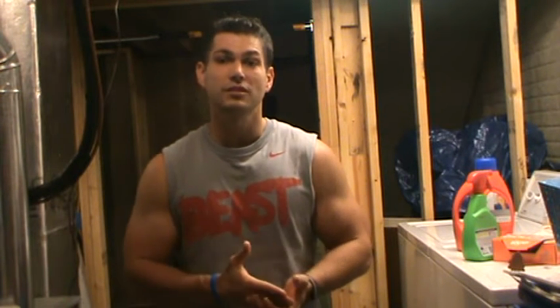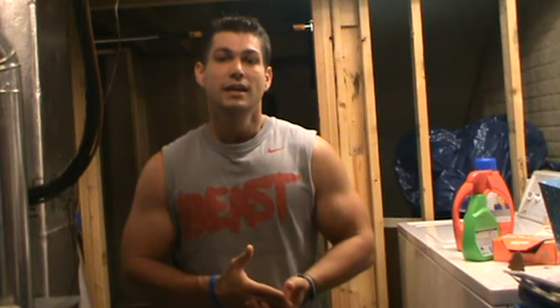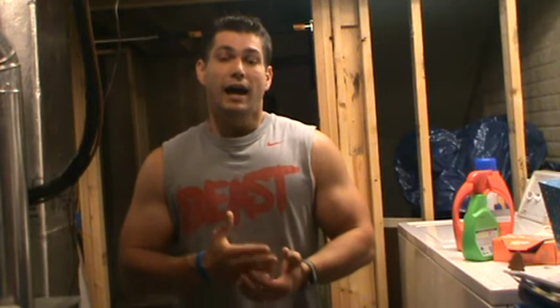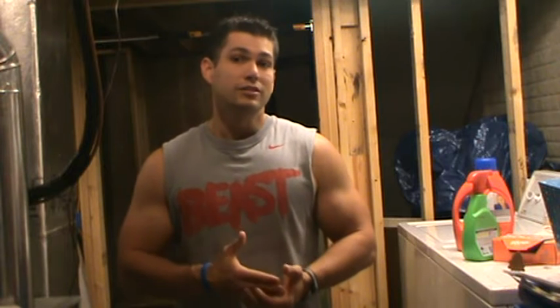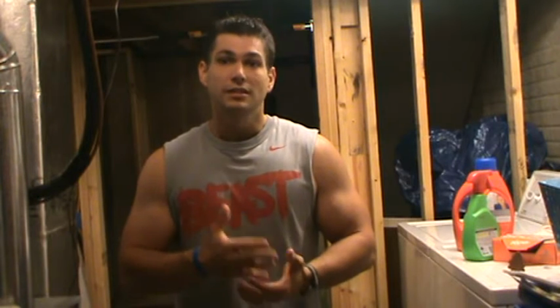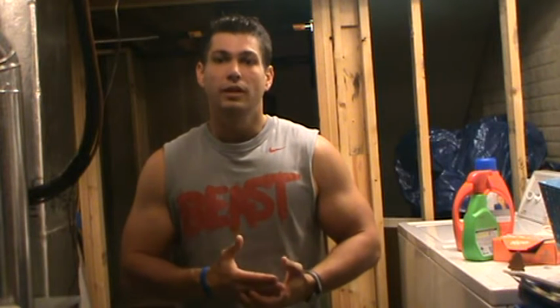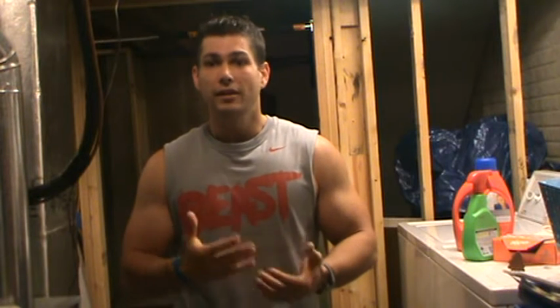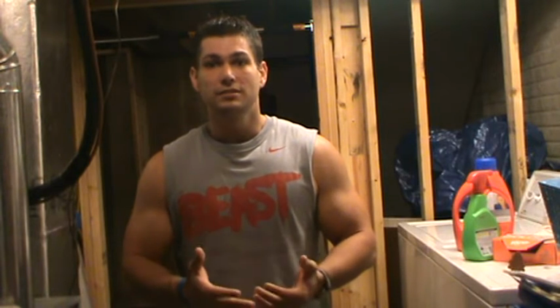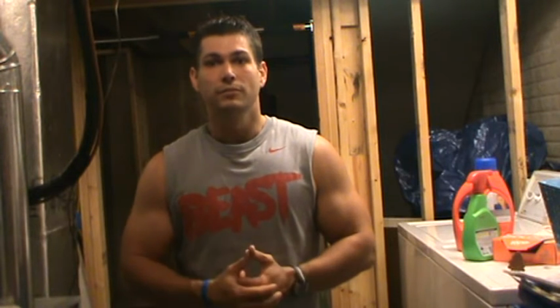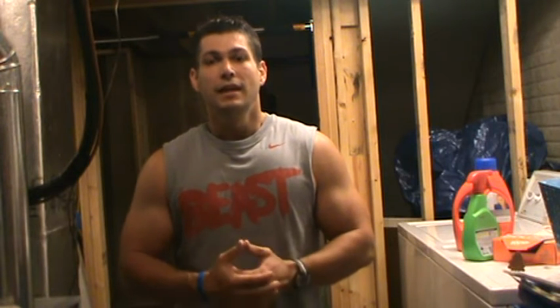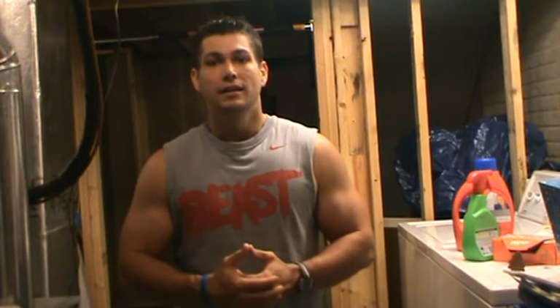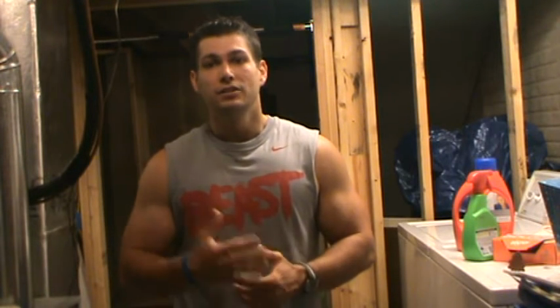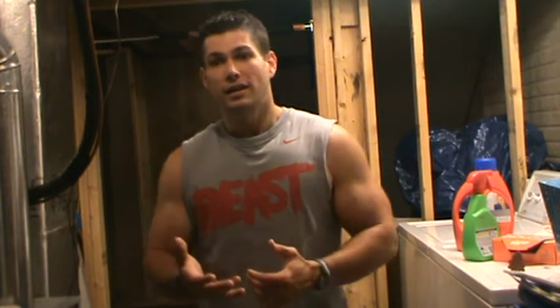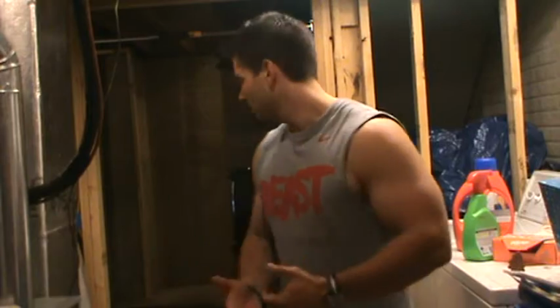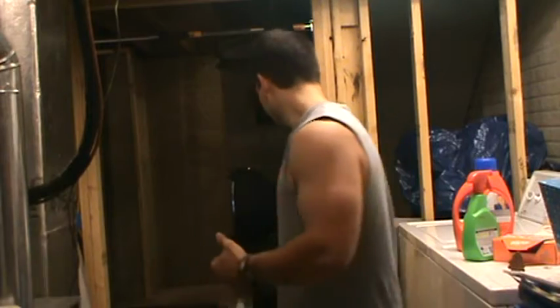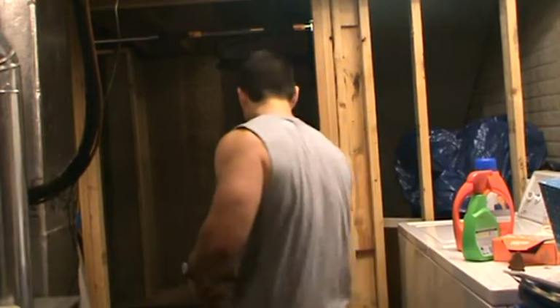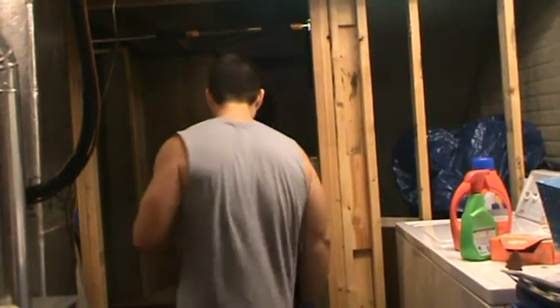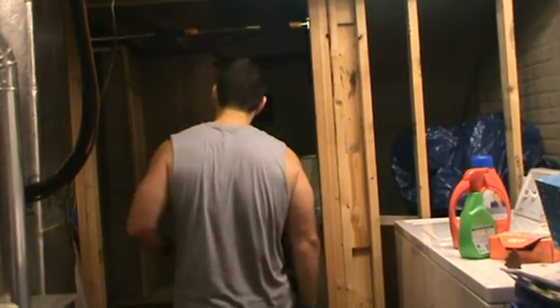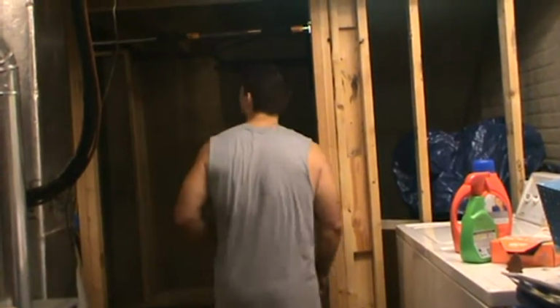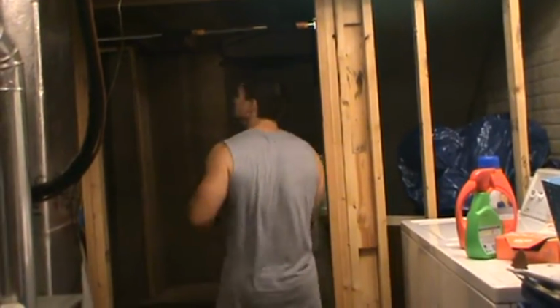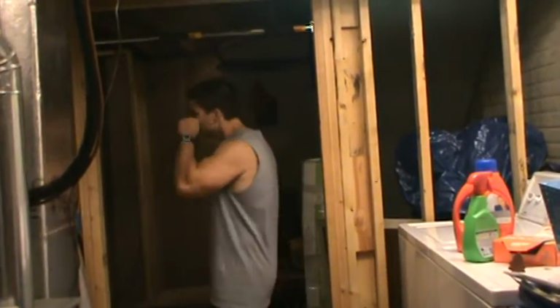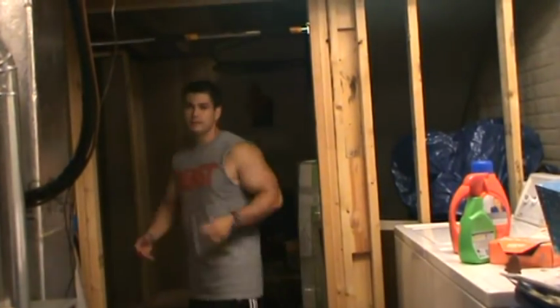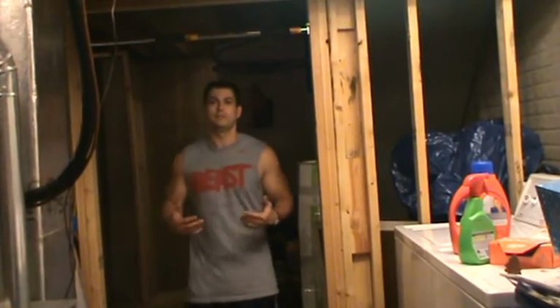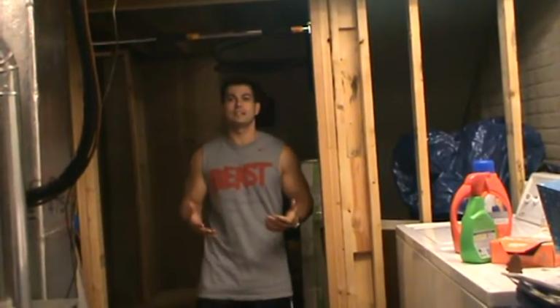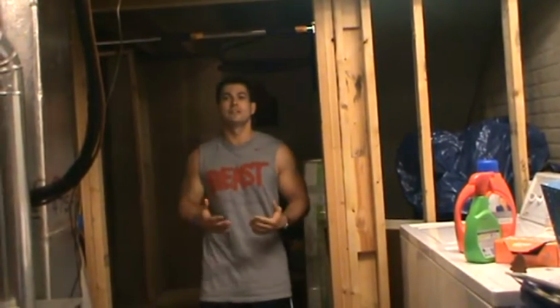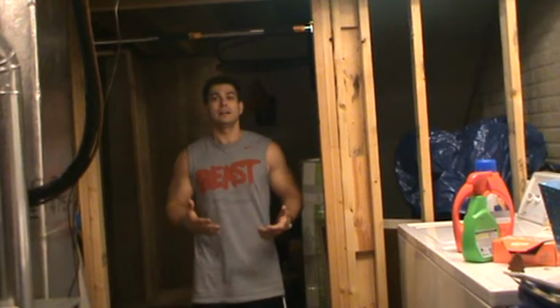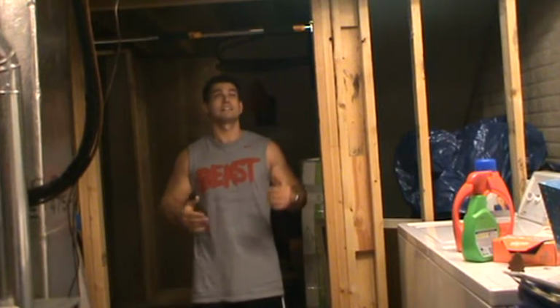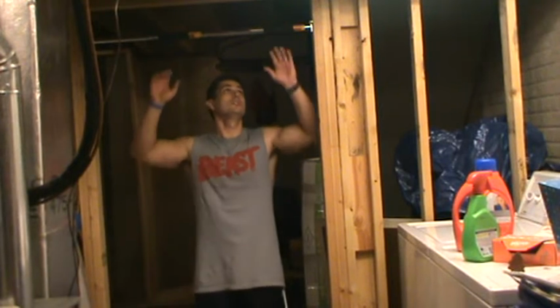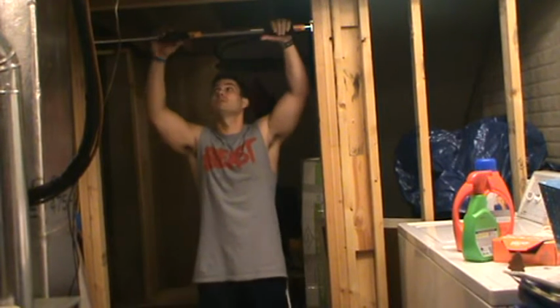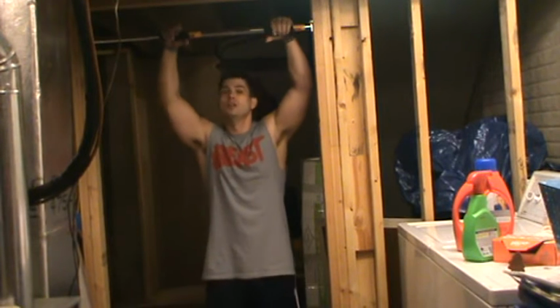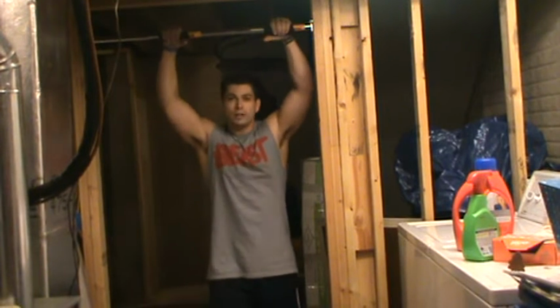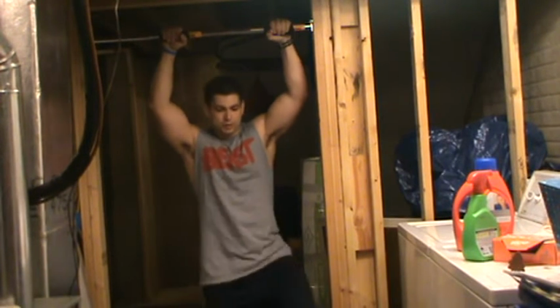I wanted to give you guys some tips because when I started I couldn't do a single pull-up — now I can do a ton of them. Here's the way I started: over my pull-up bar, my first day of P90X, I couldn't do a pull-up.